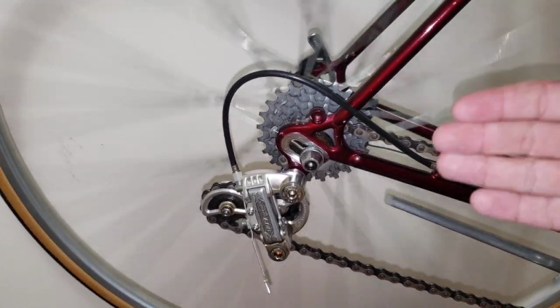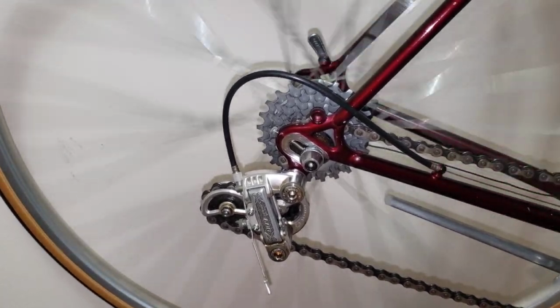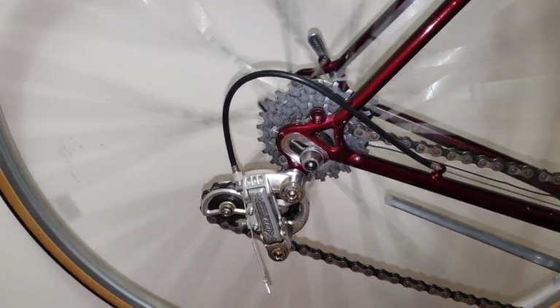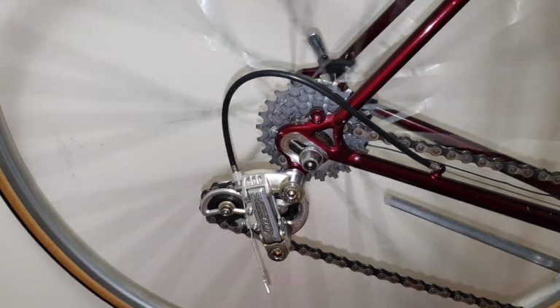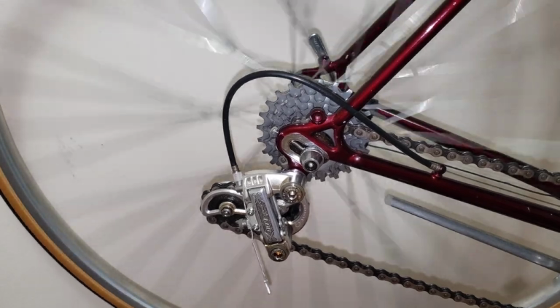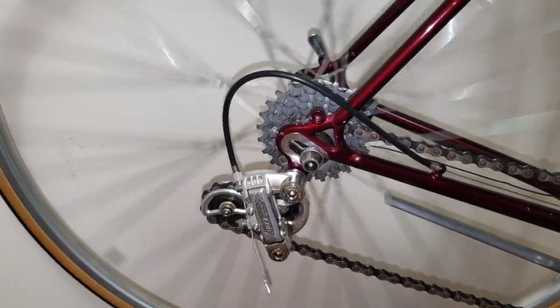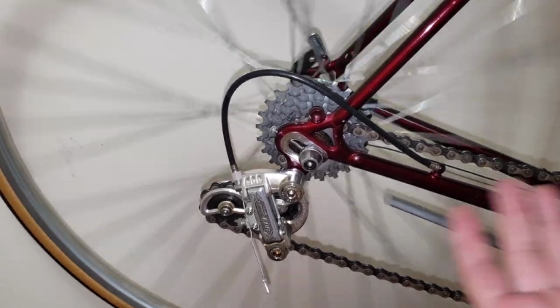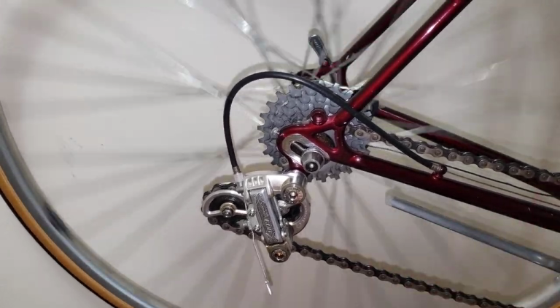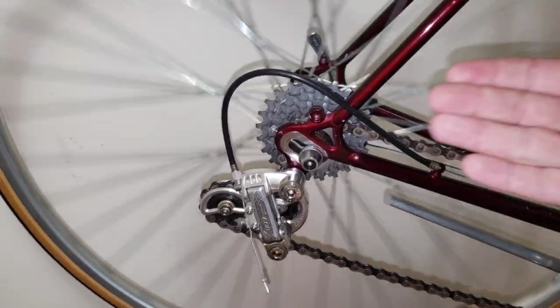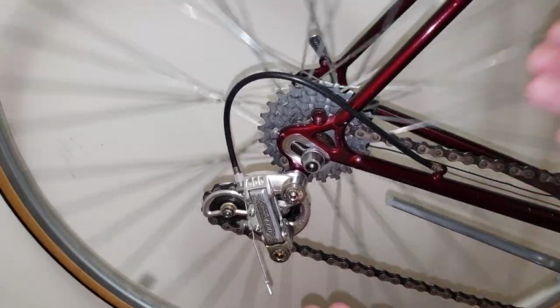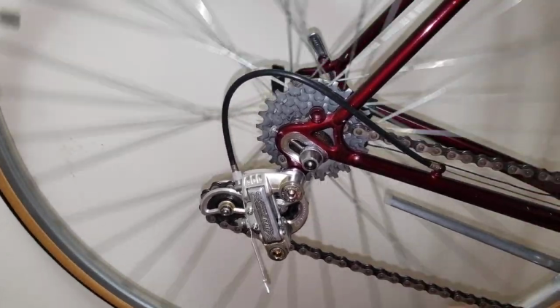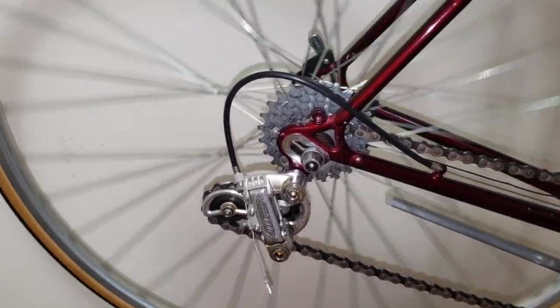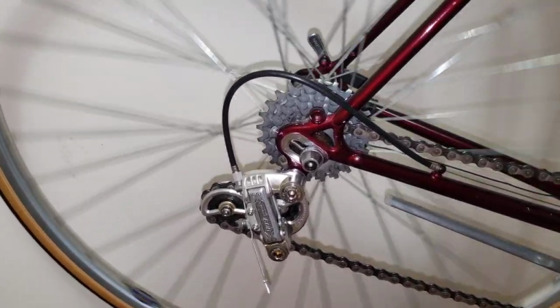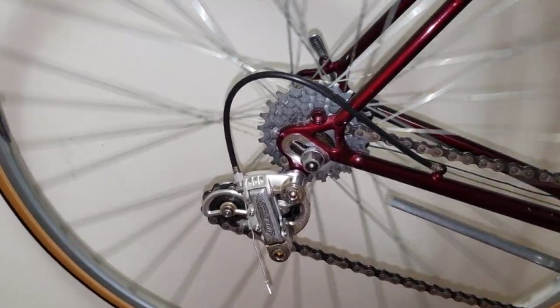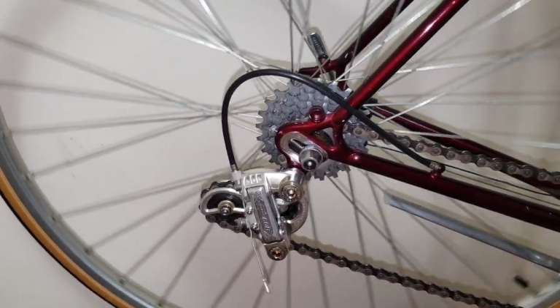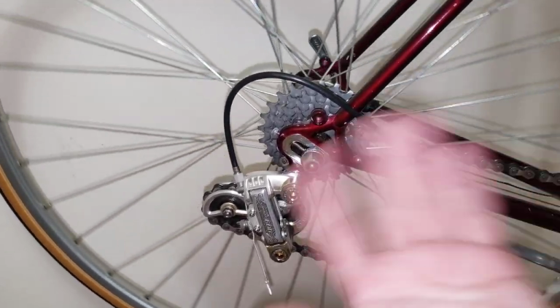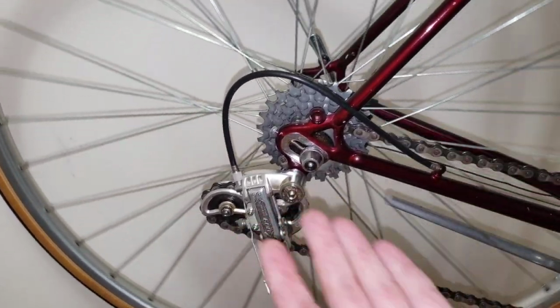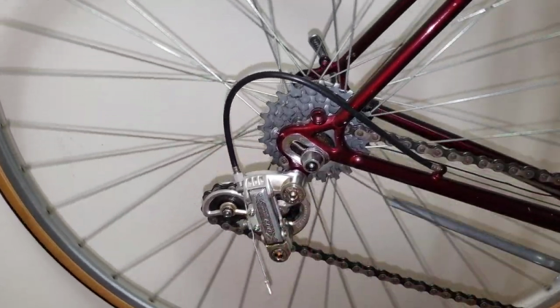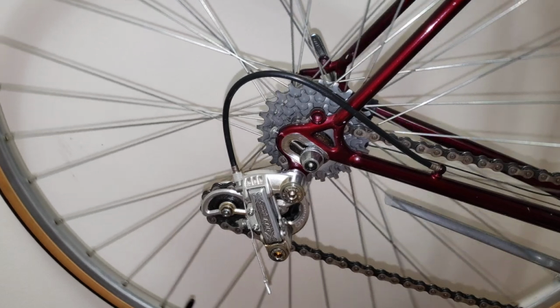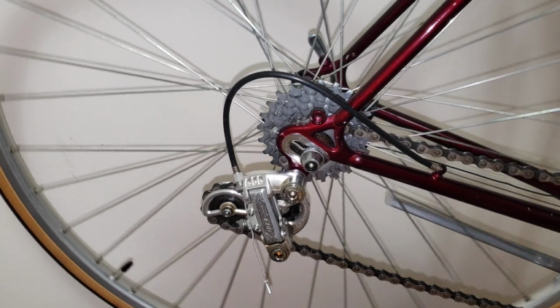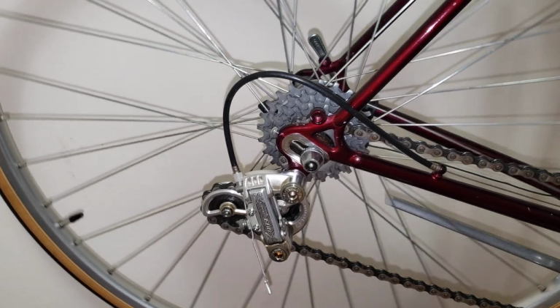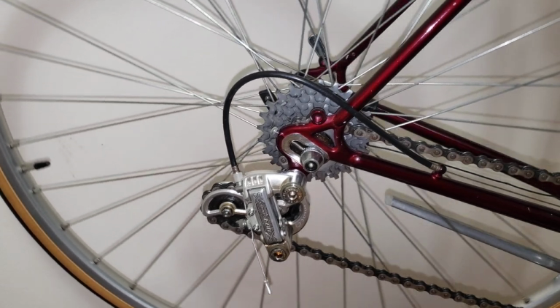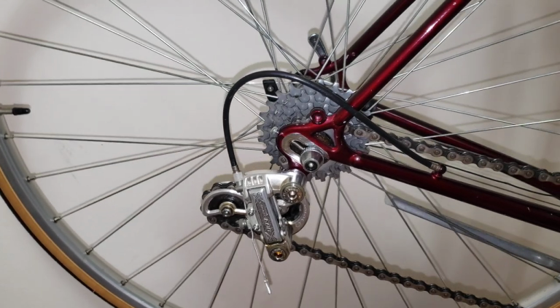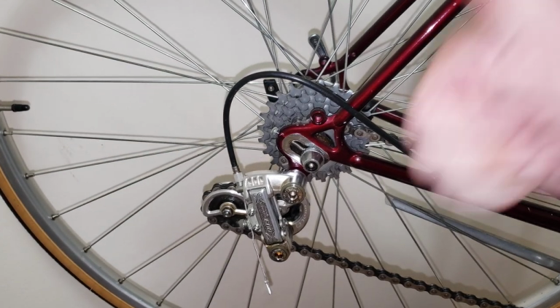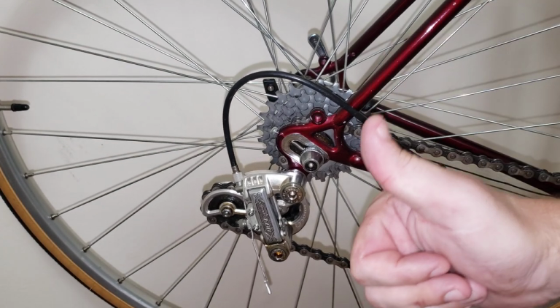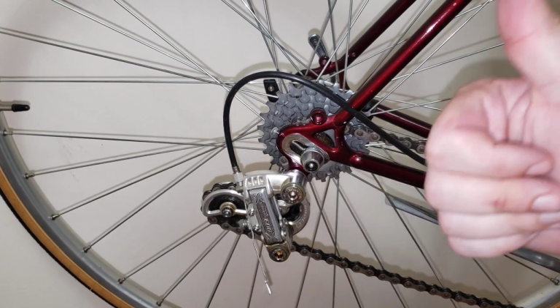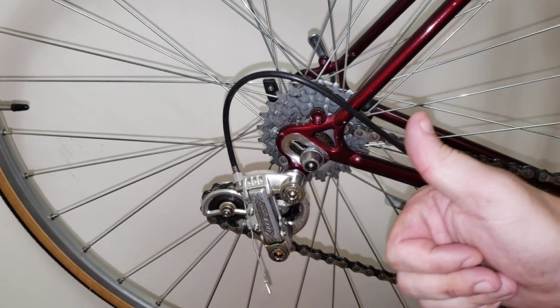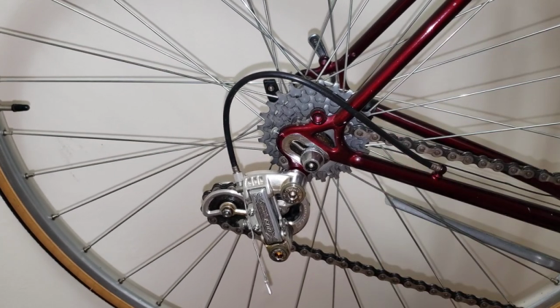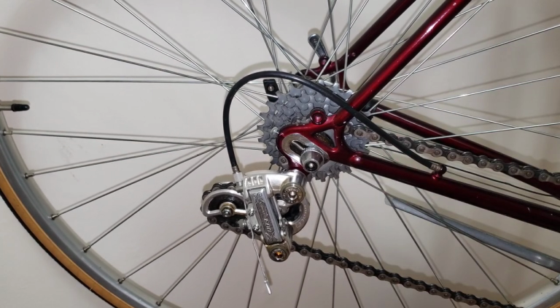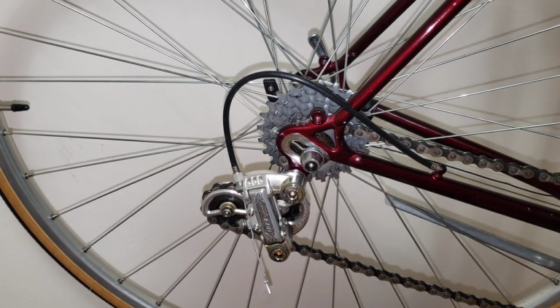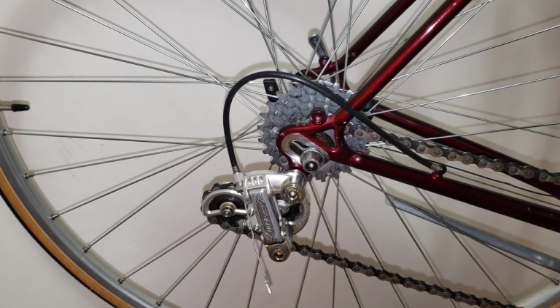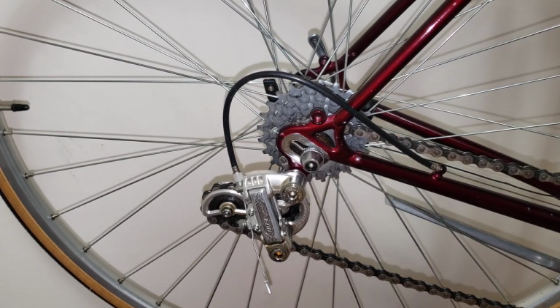Definitely one of the groupsets made by Shimano. If you are thinking about buying one, go ahead and don't hesitate. Give it a thumbs up if you found it useful, like, subscribe, and see you in the next one.